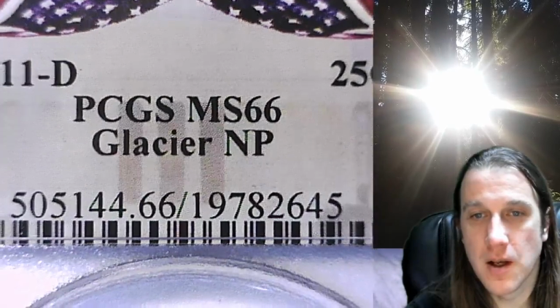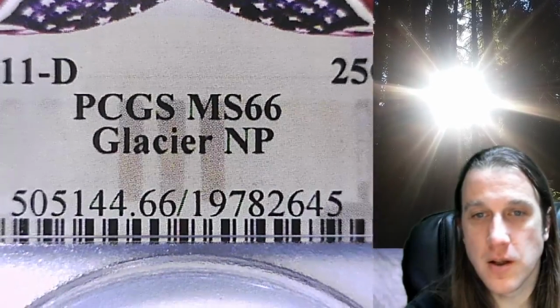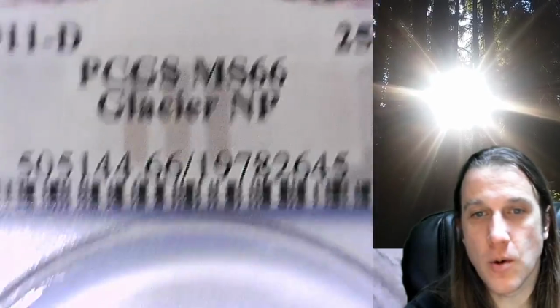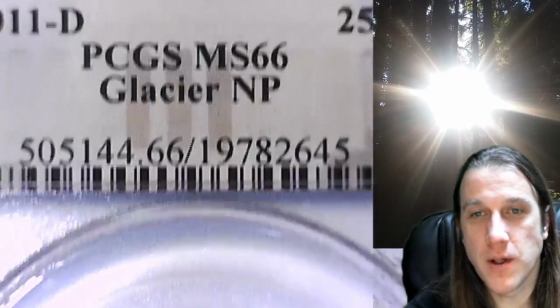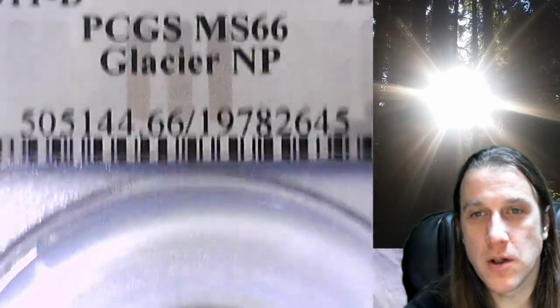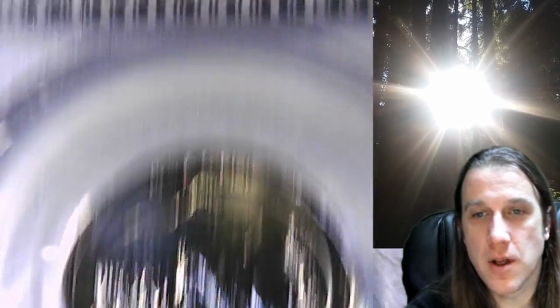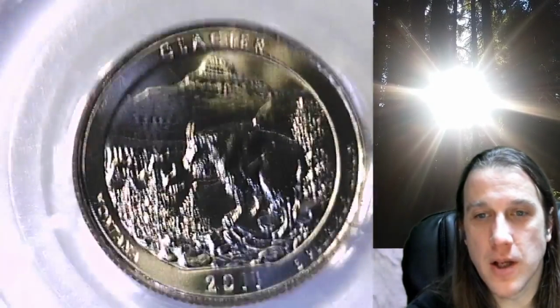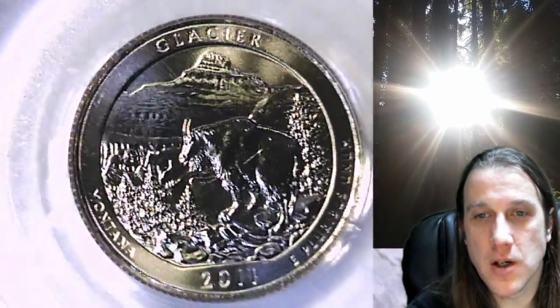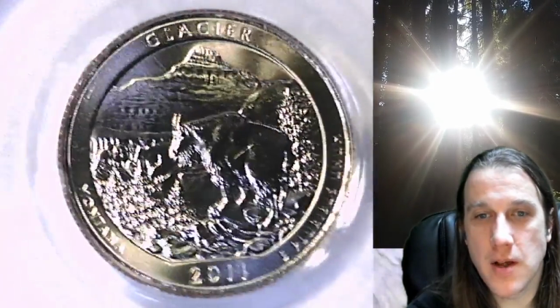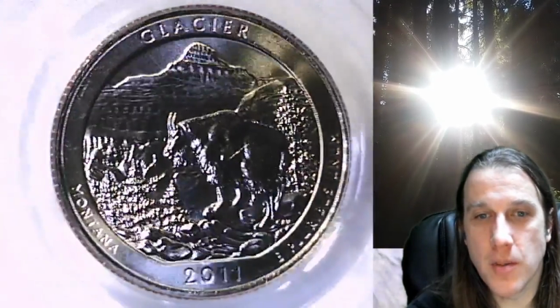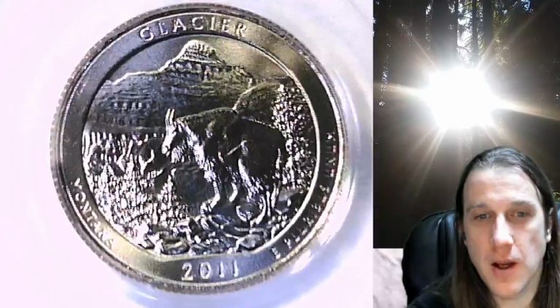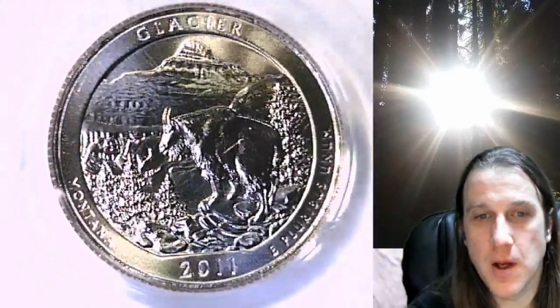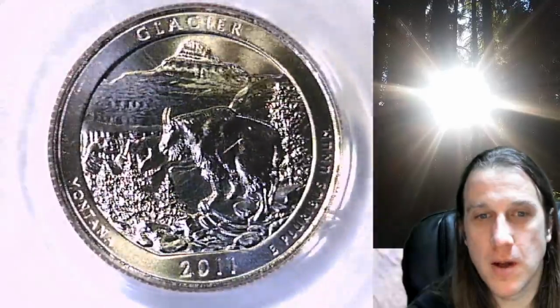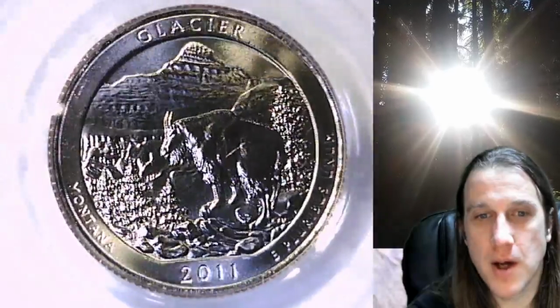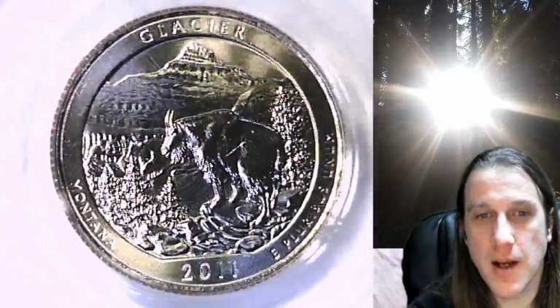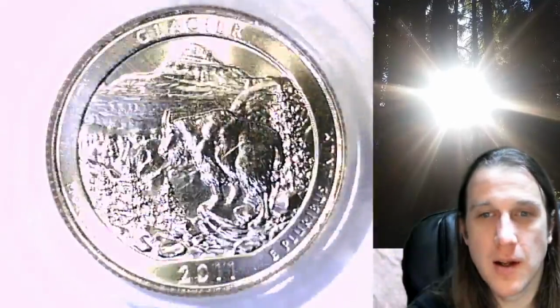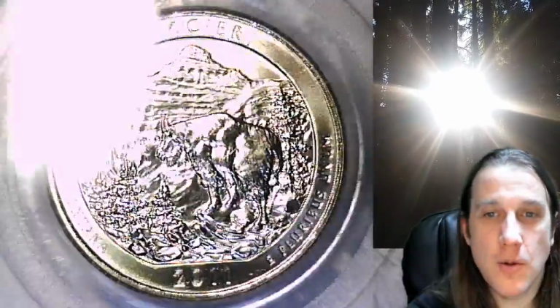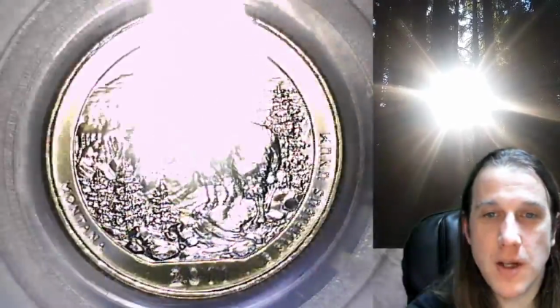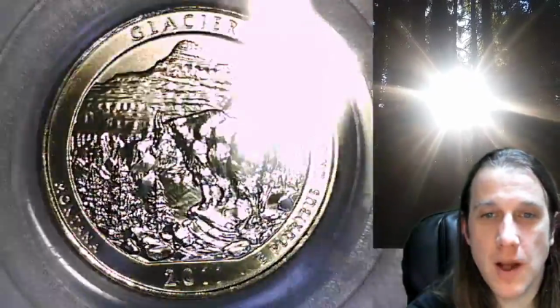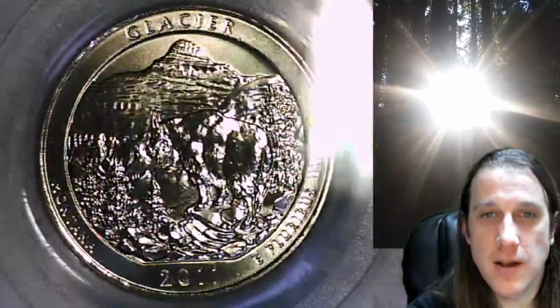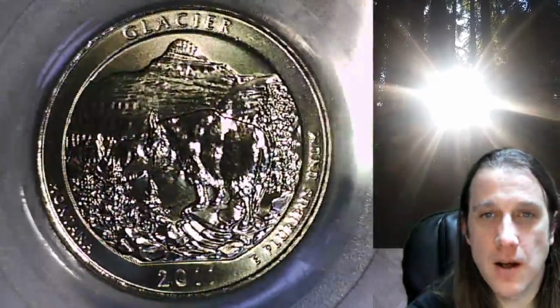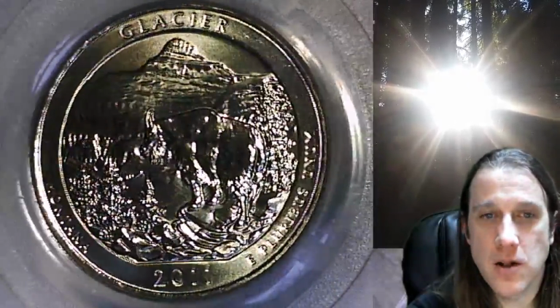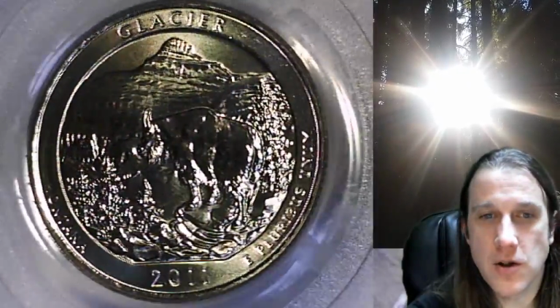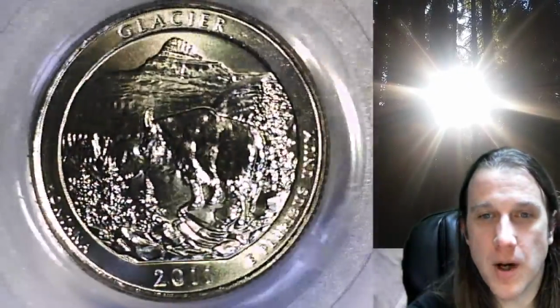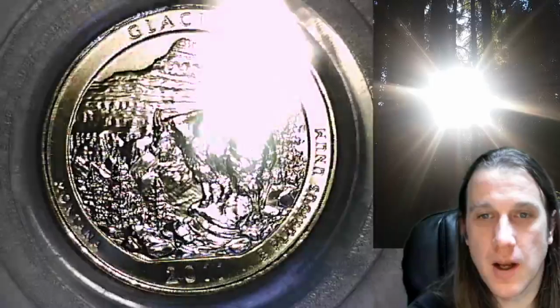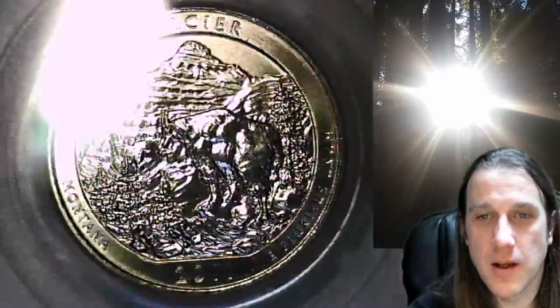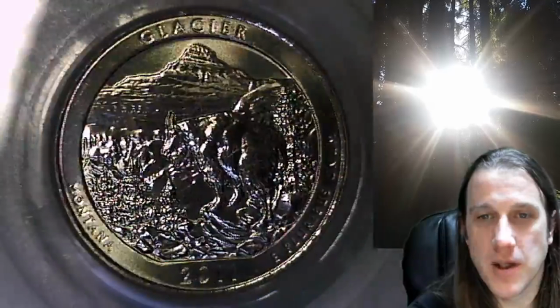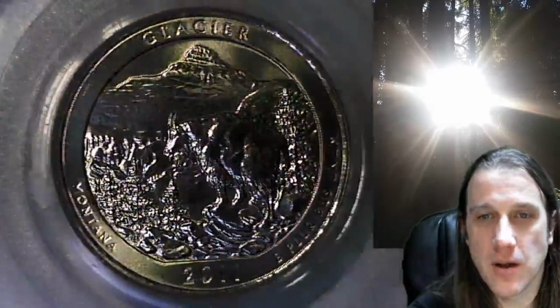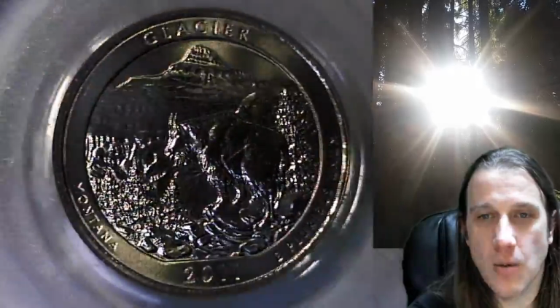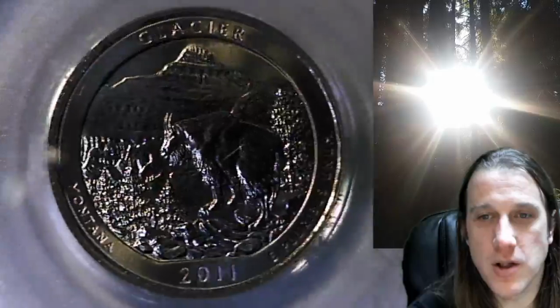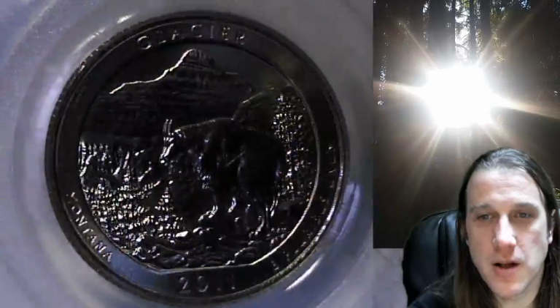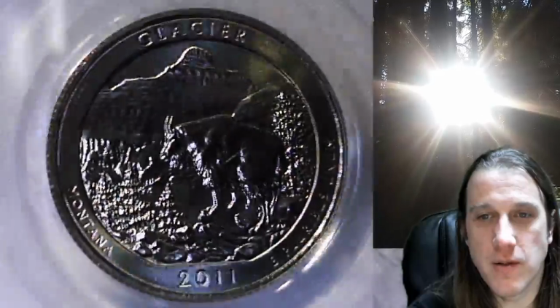This quarter features Glacier National Park in Montana. We'll take a look at Glacier National Park and then we'll take a look at Washington on the obverse.